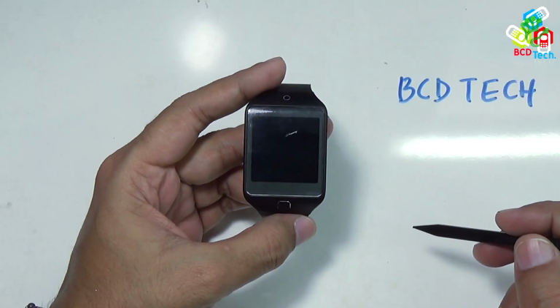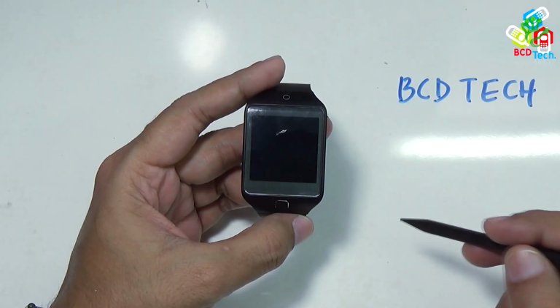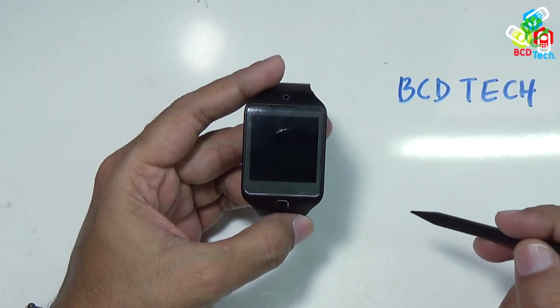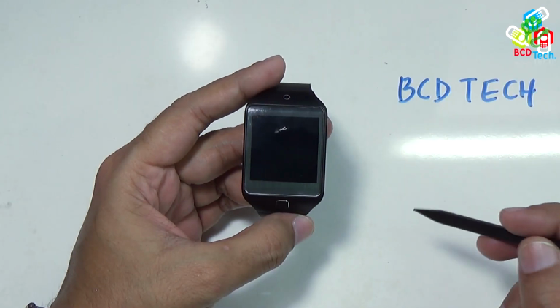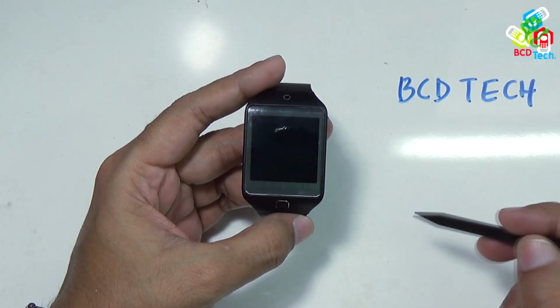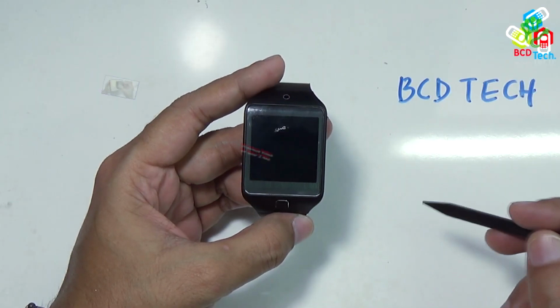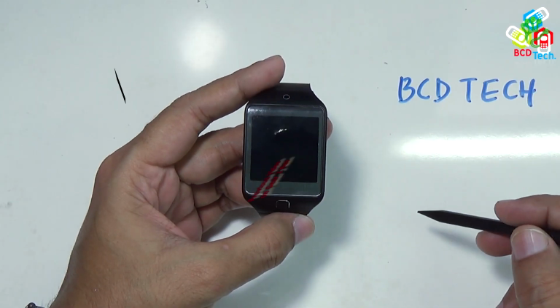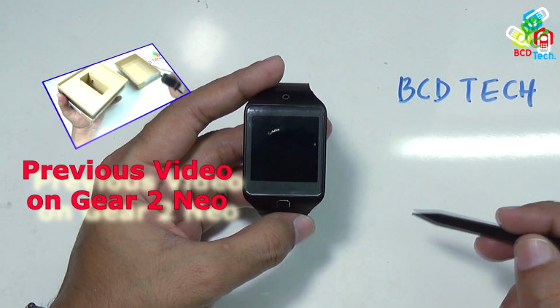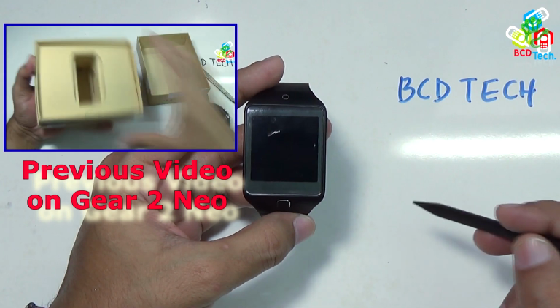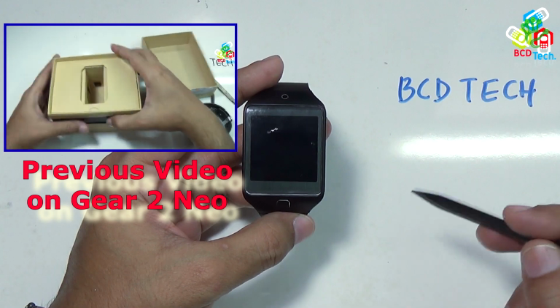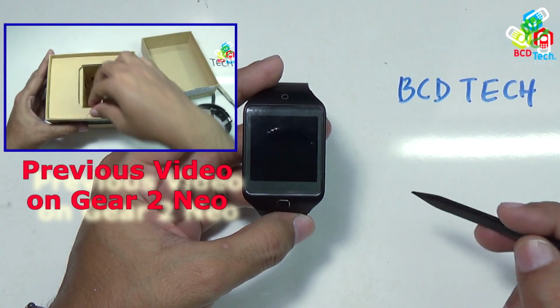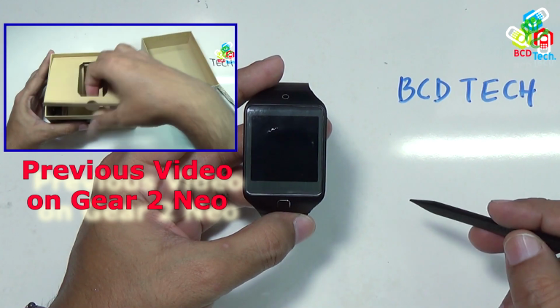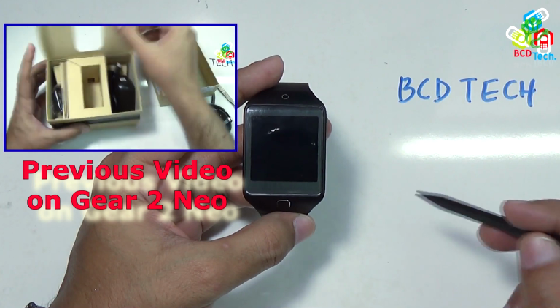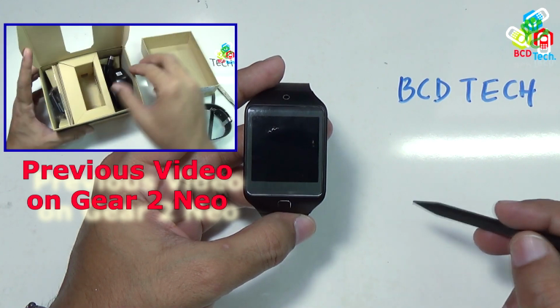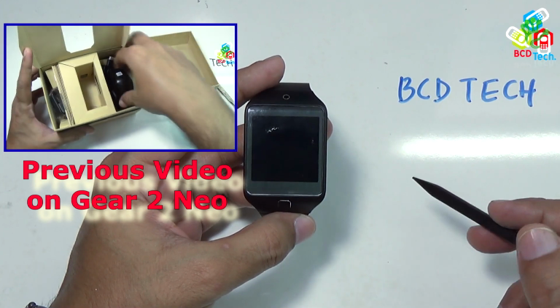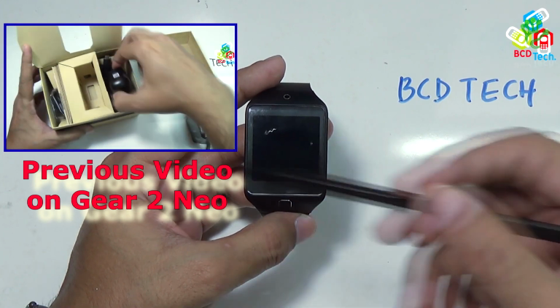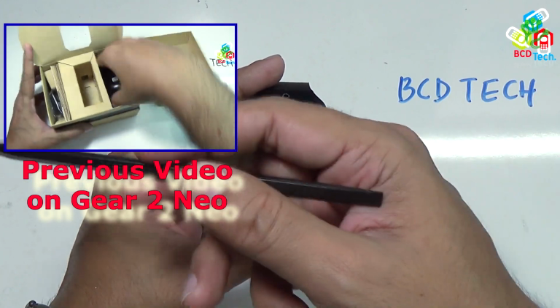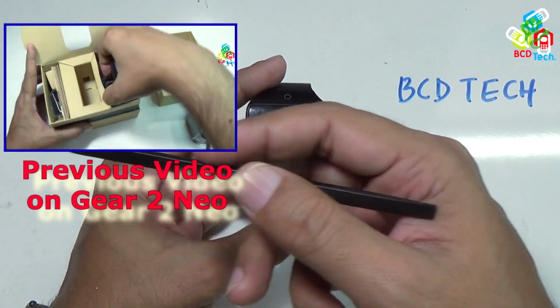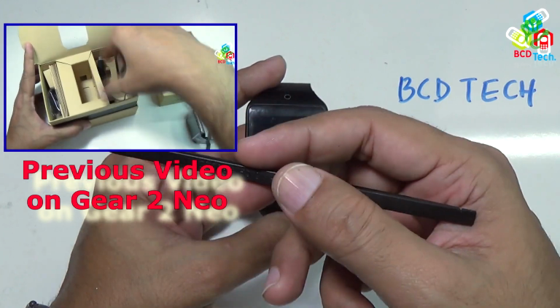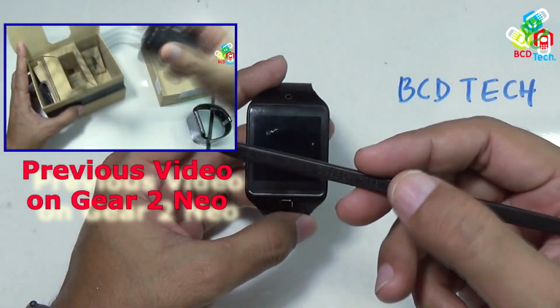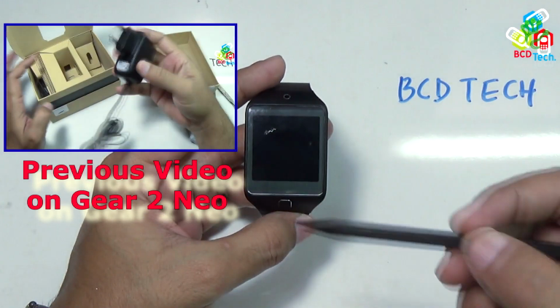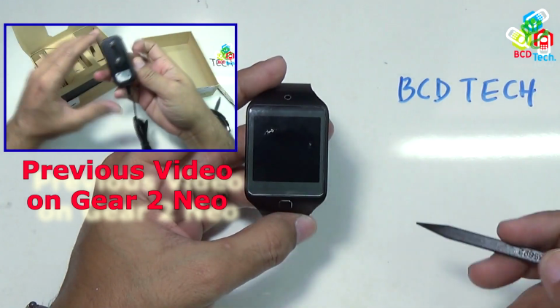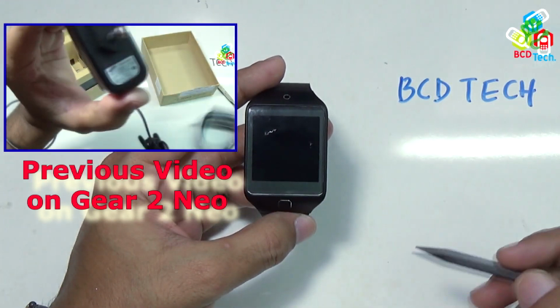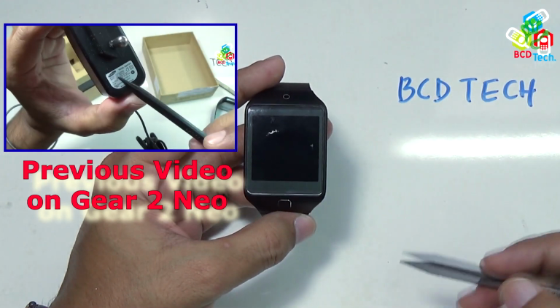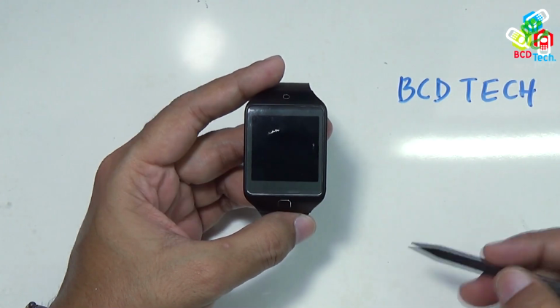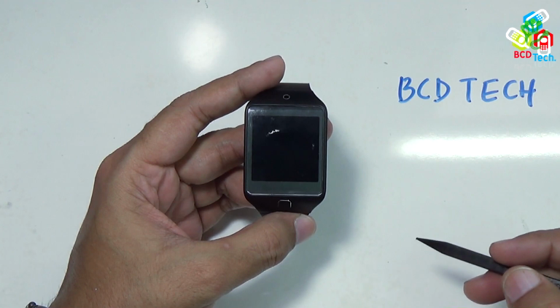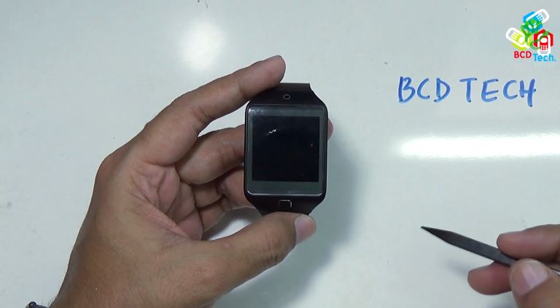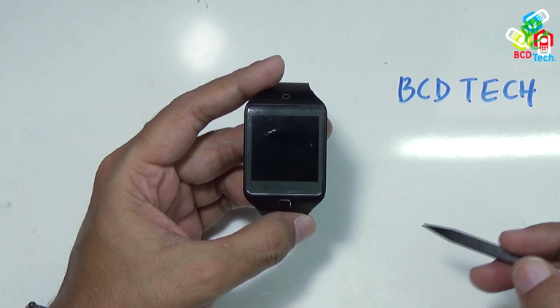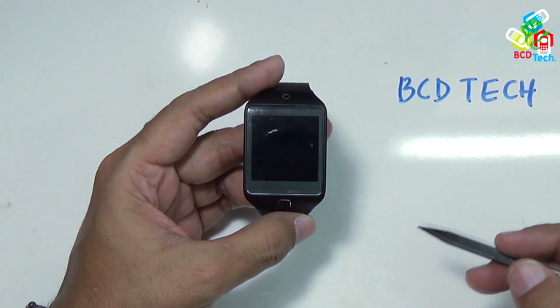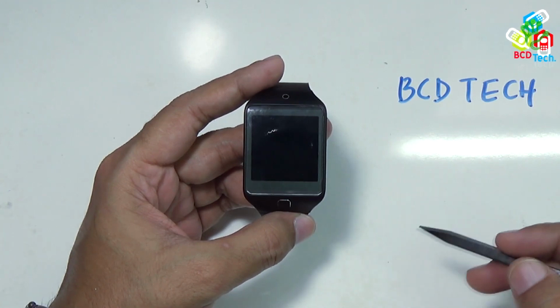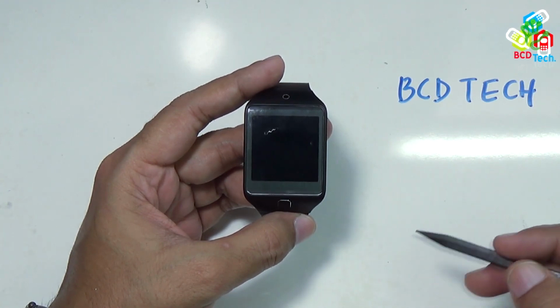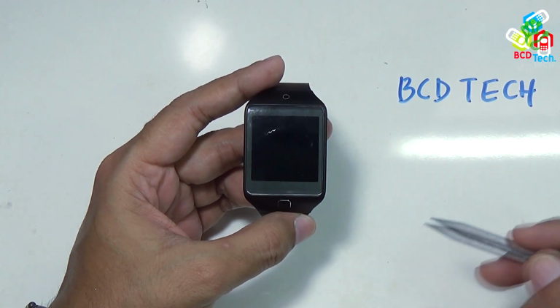This is my Samsung Gear 2 Neo. For our previous video on this Gear 2 Neo, please click on the link flashing on your screen. Now in this video, I will show you the teardown of this Gear 2 Neo.